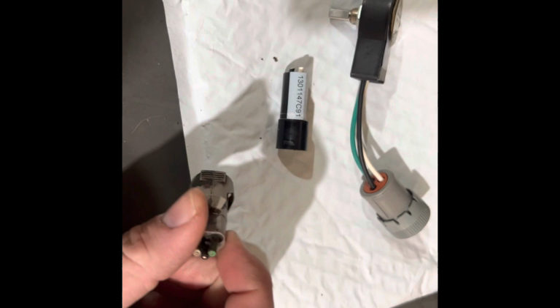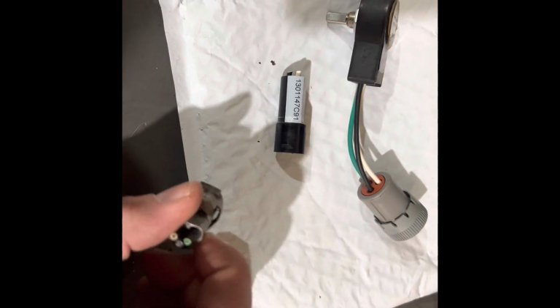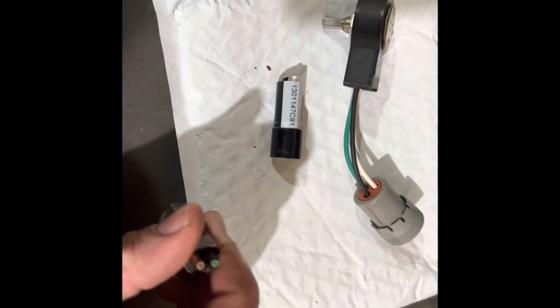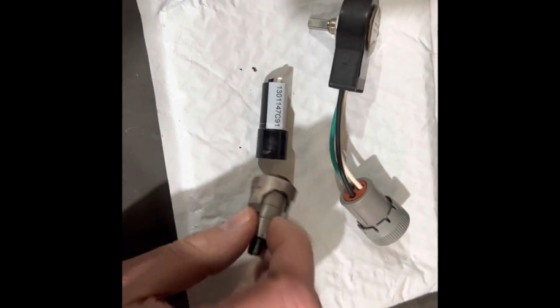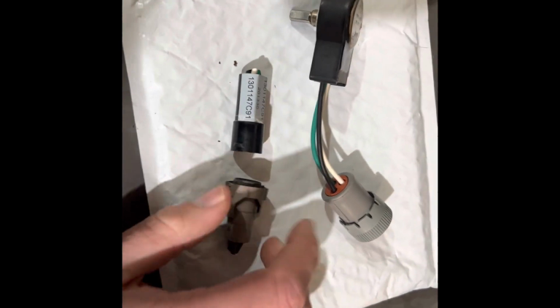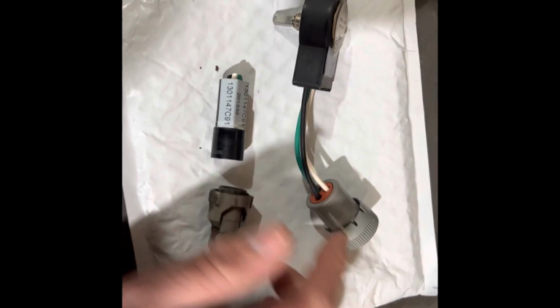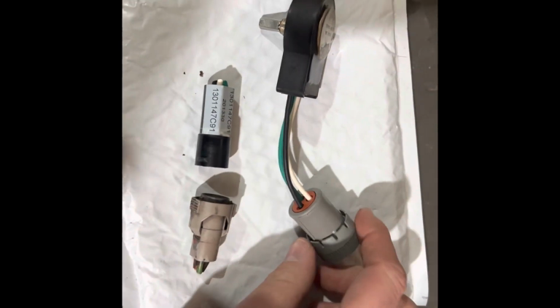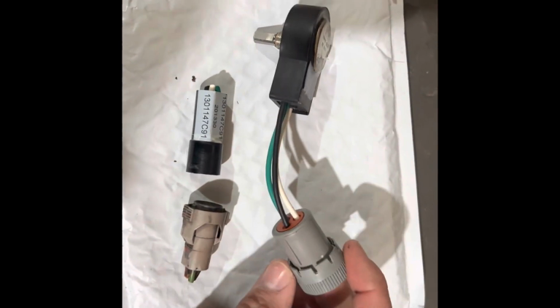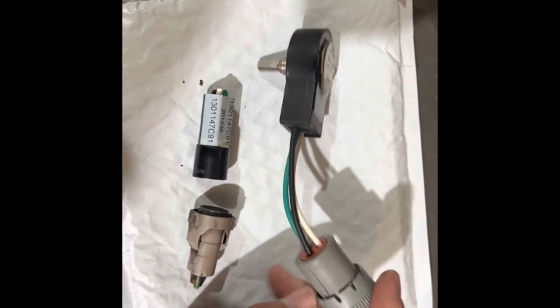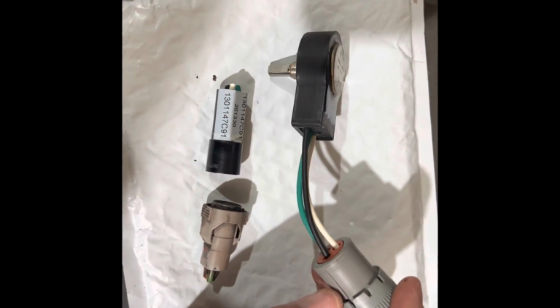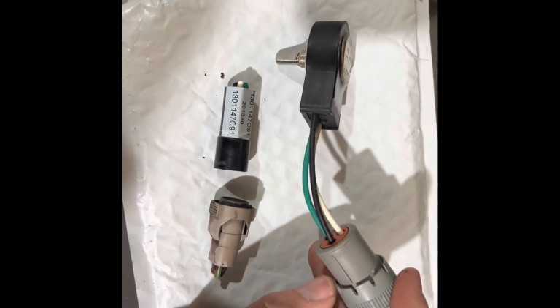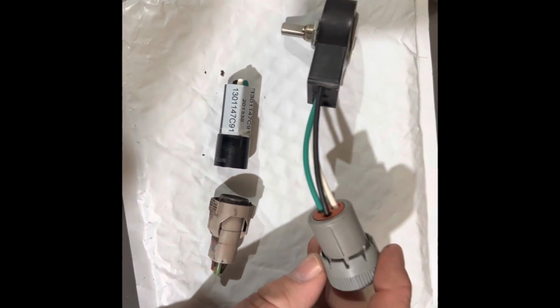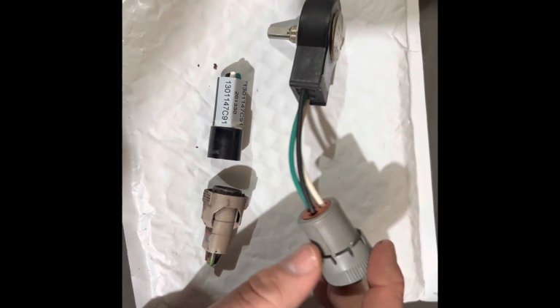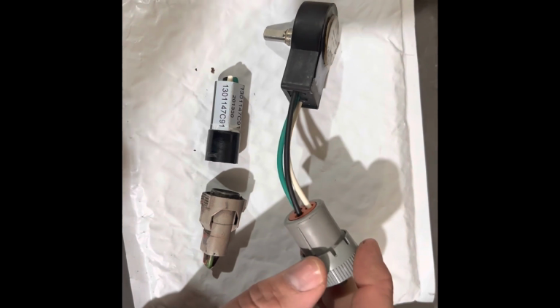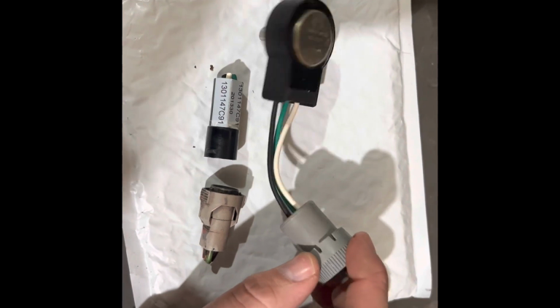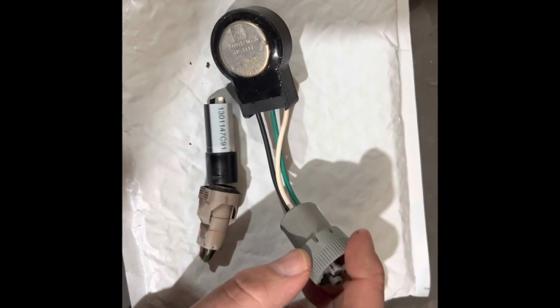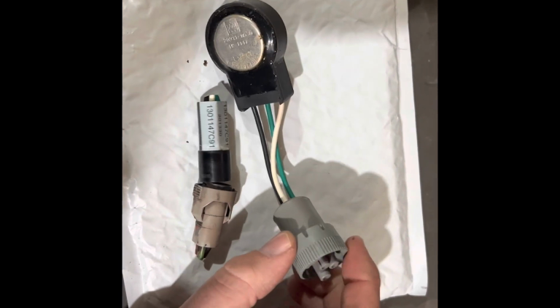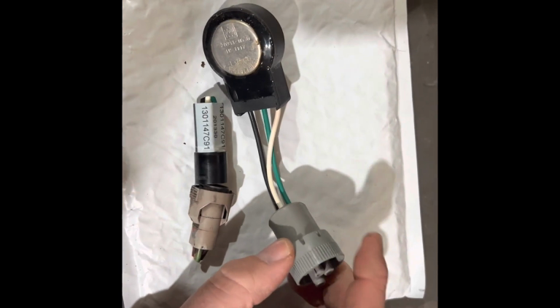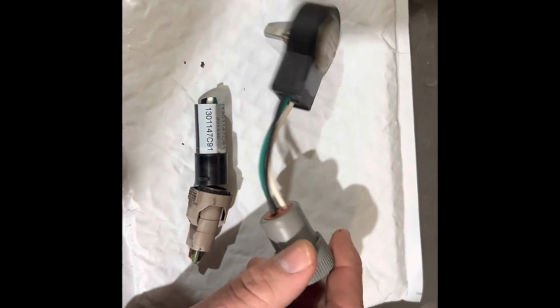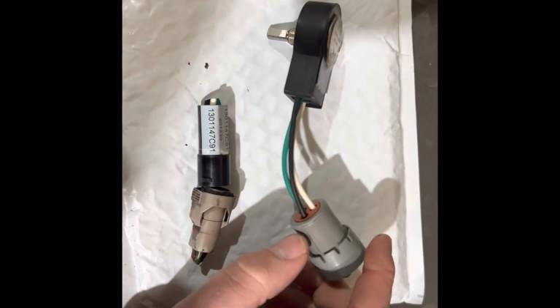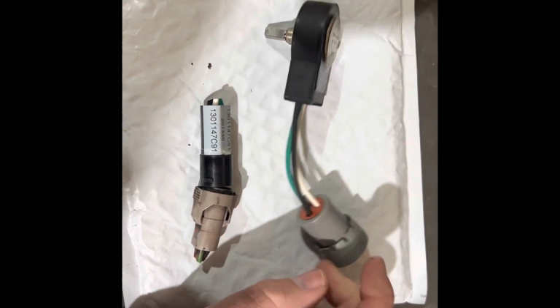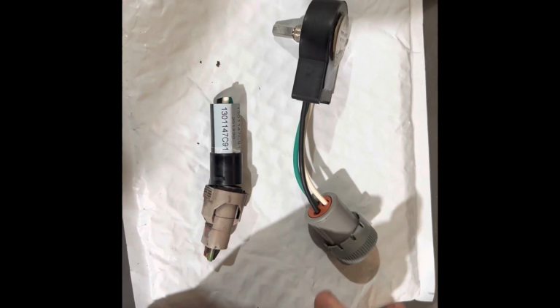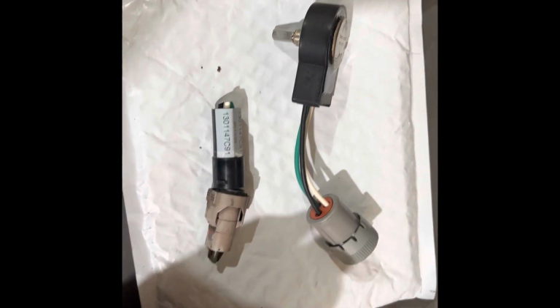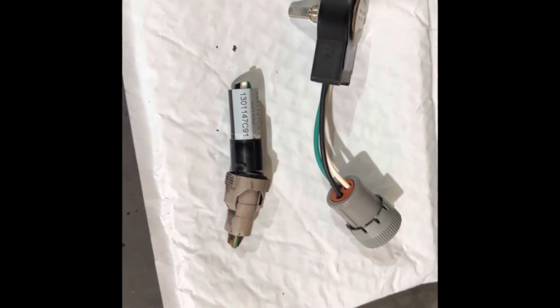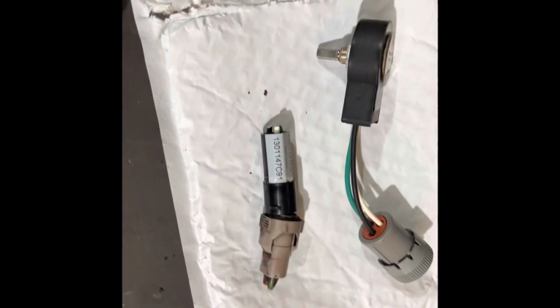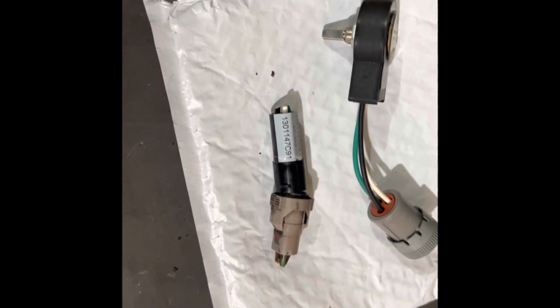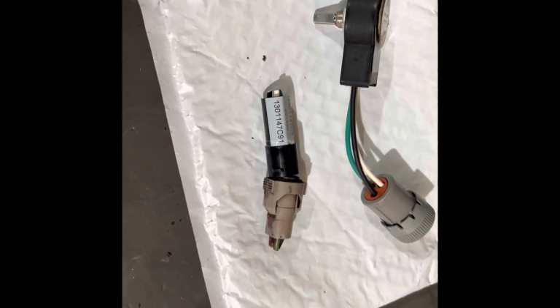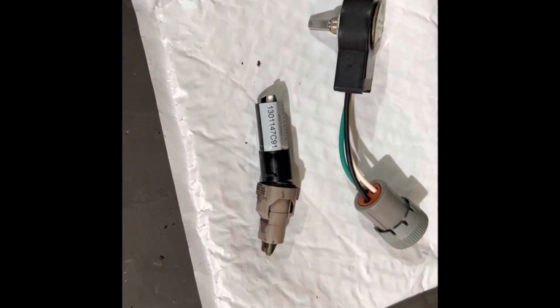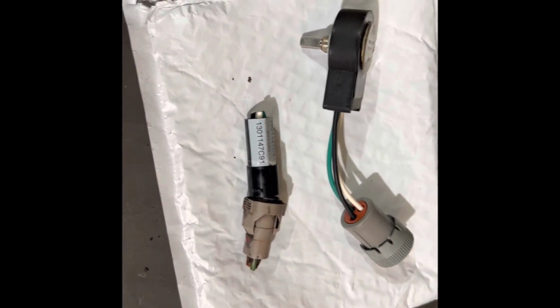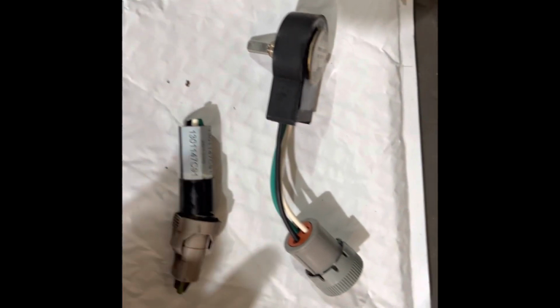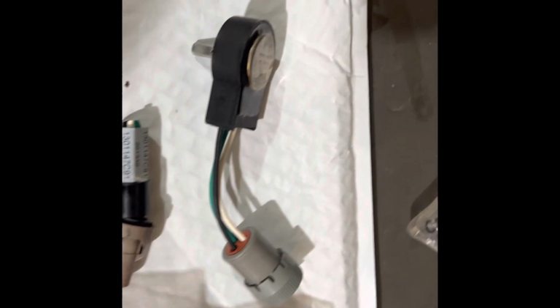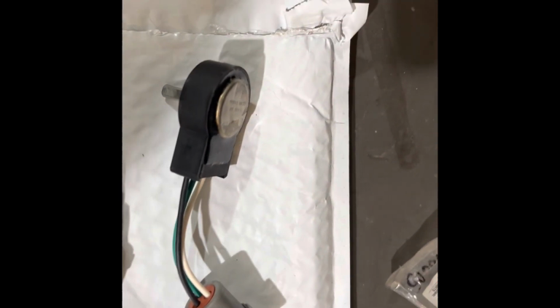But if you do have any issues with the connectors or it looks a little iffy, you can get these Deutsch connectors. I get these from a place called Custom Connector Kits — they're pretty good to deal with, really good customer service, quick shipping, and they have everything you need to do it.